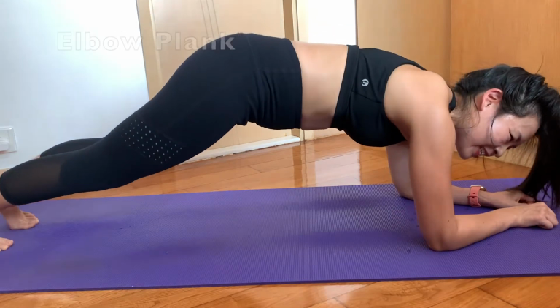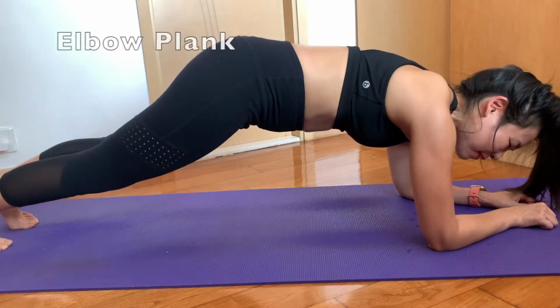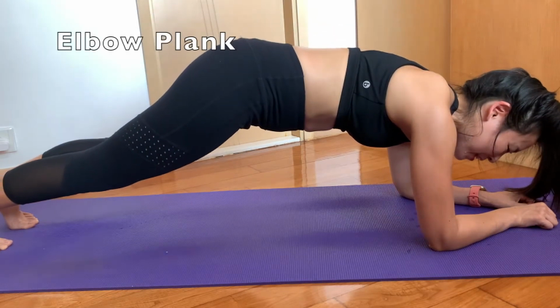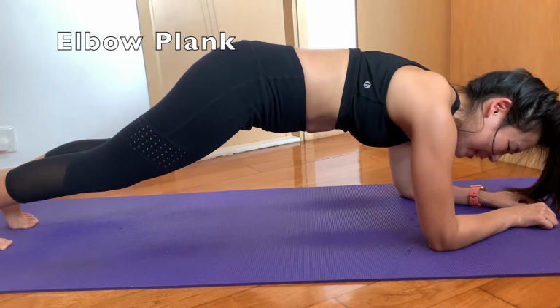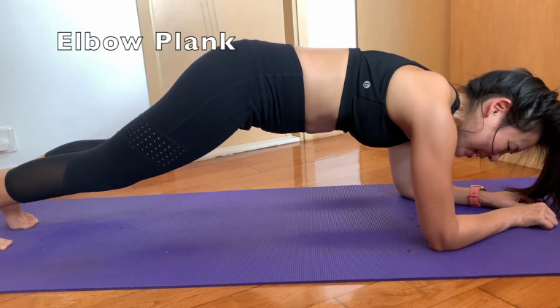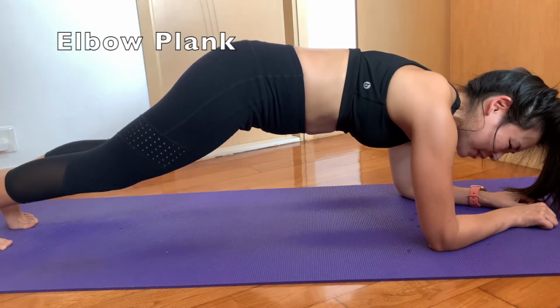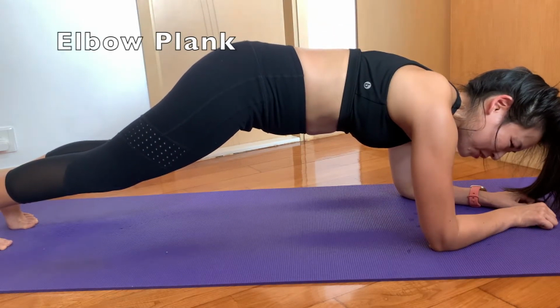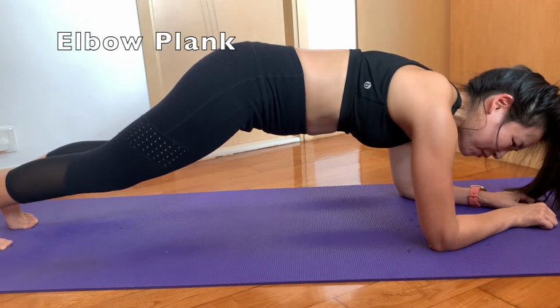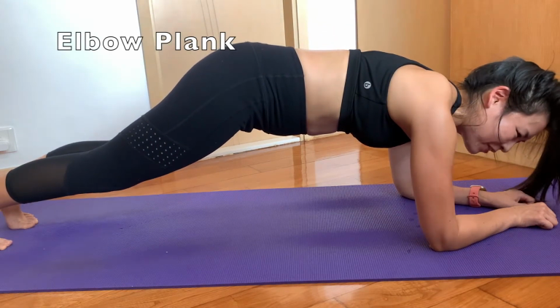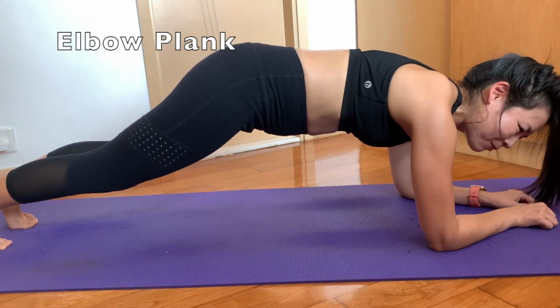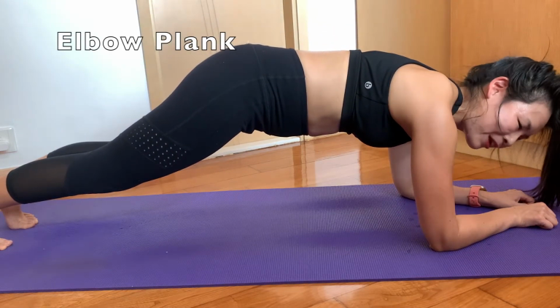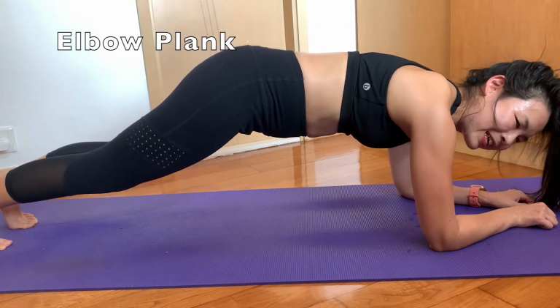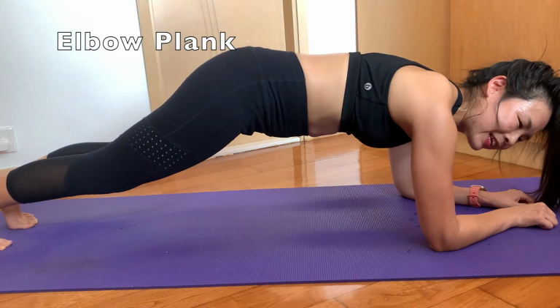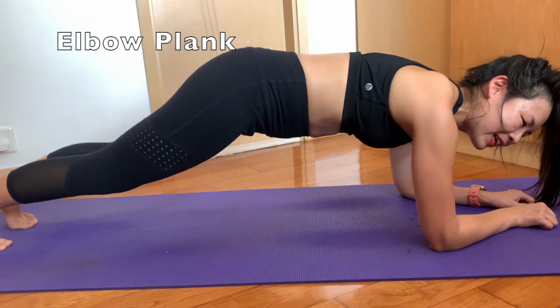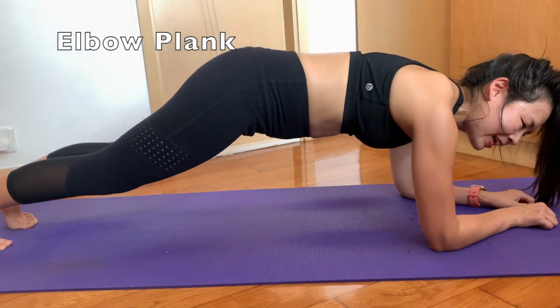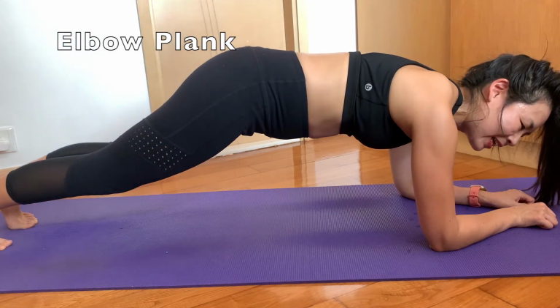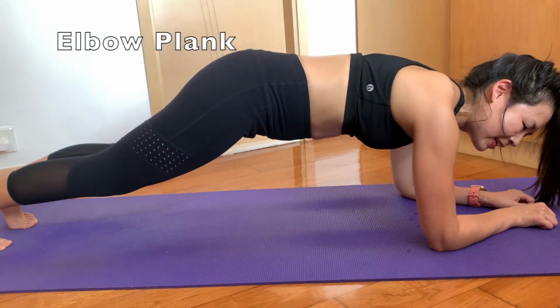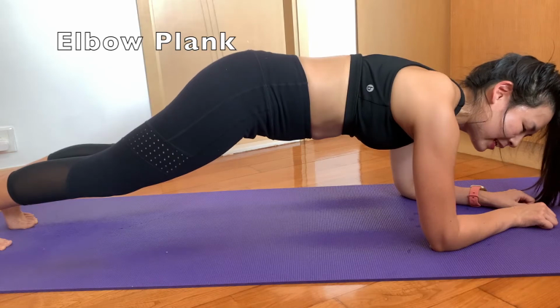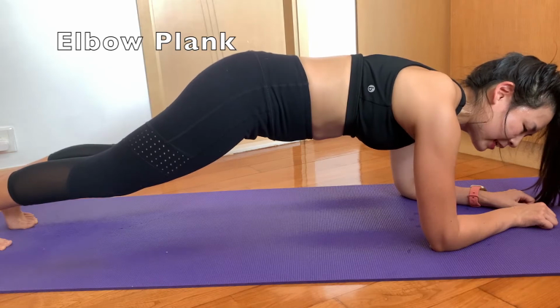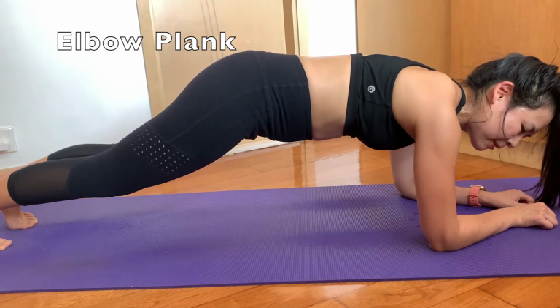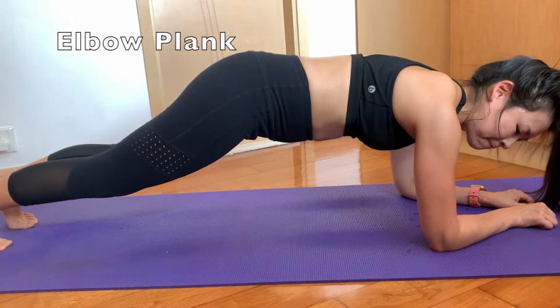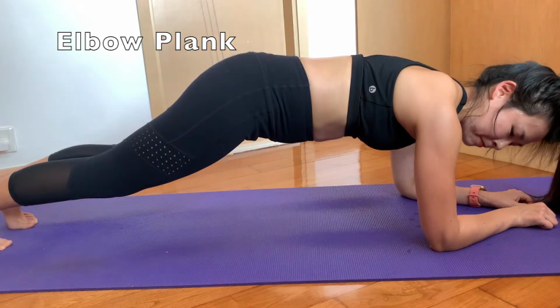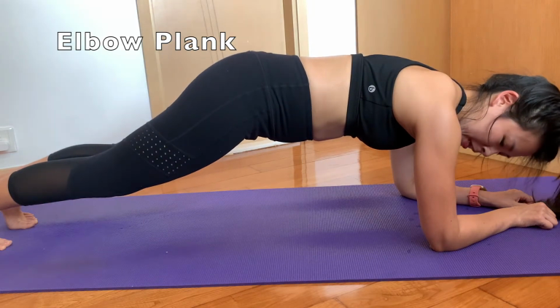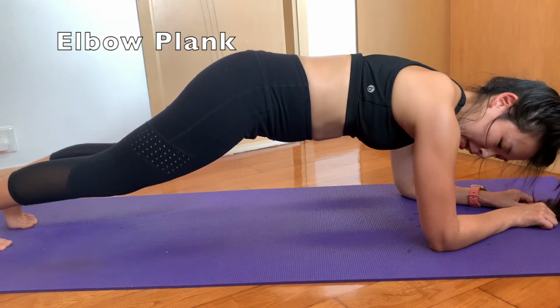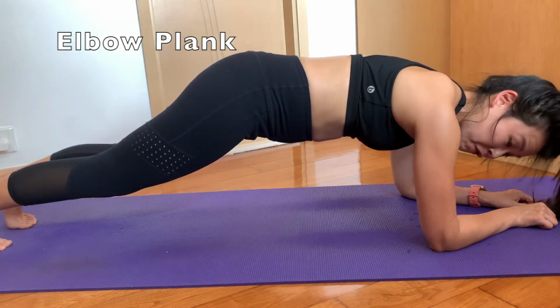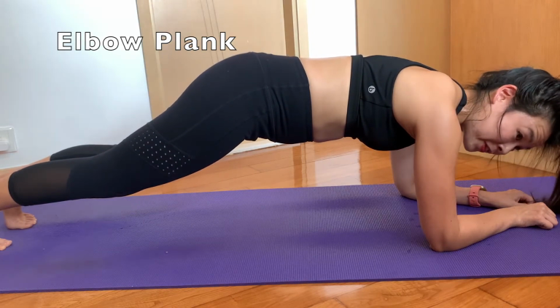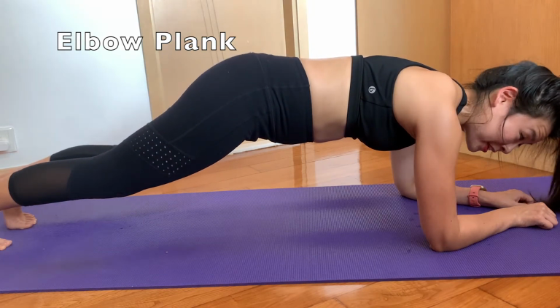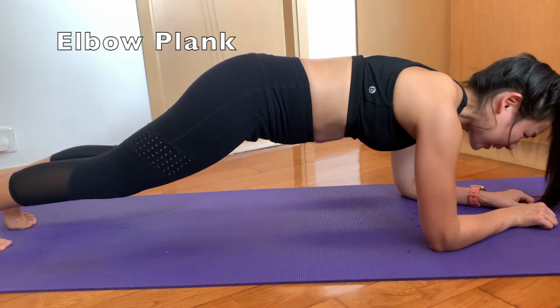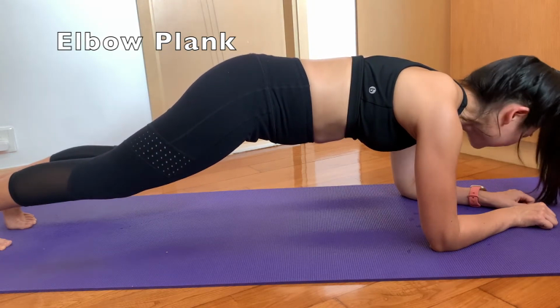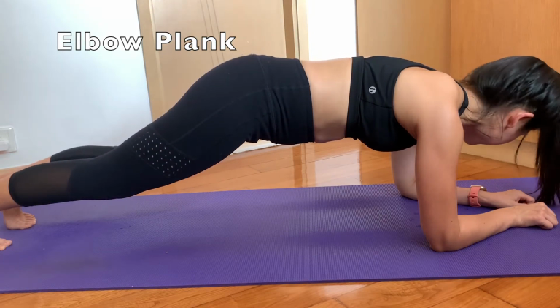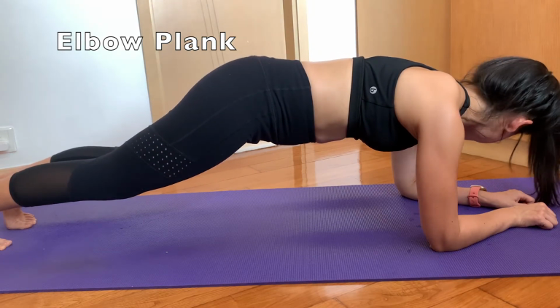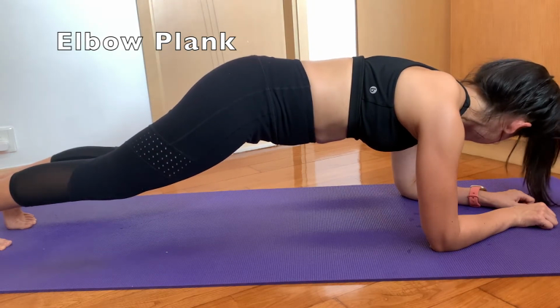I usually finish off with the elbow plank. Keep yourself steady, stable, and just hang in there — you are almost there.